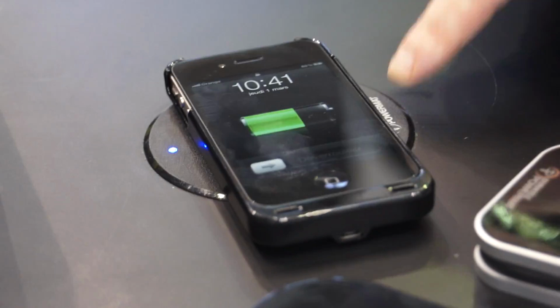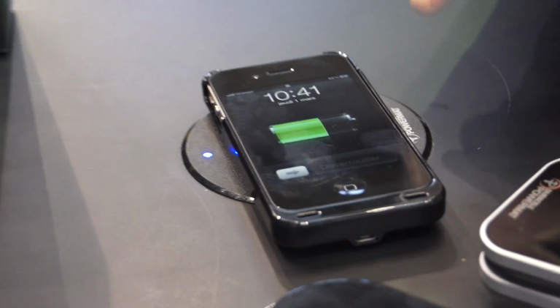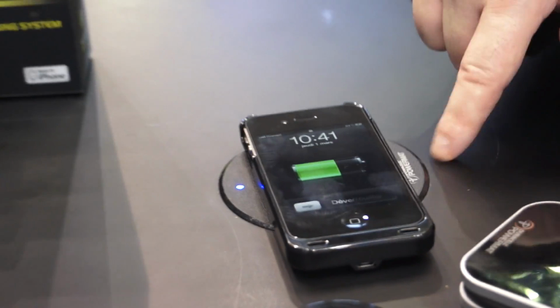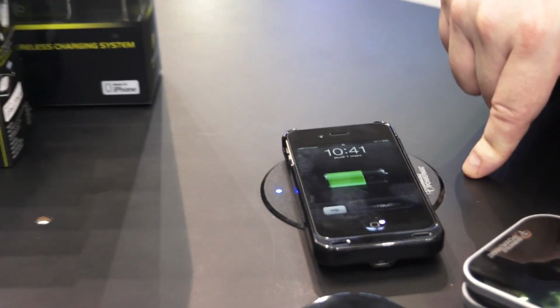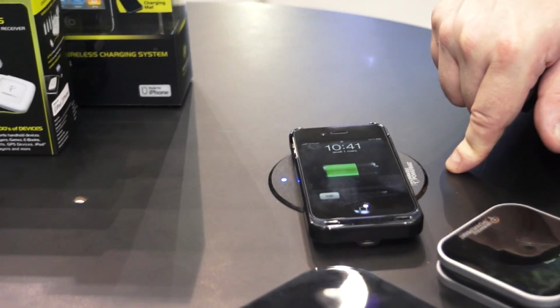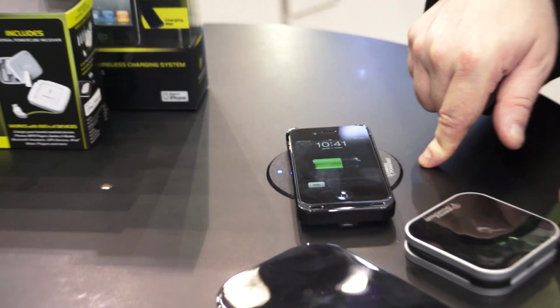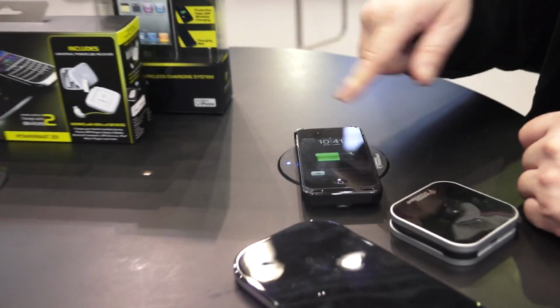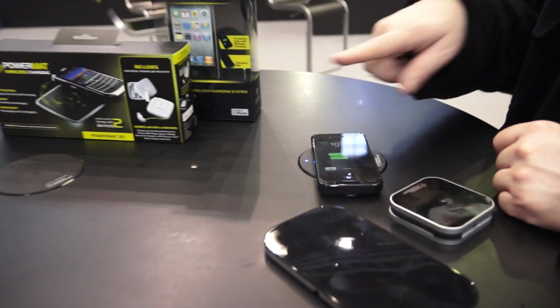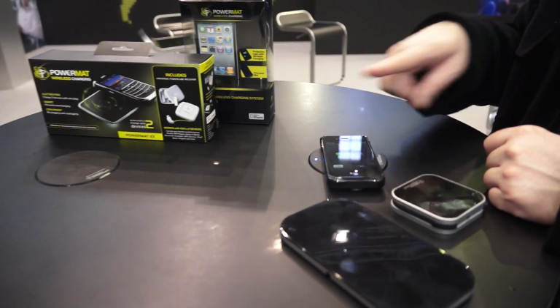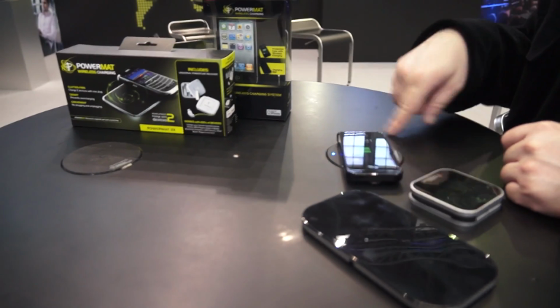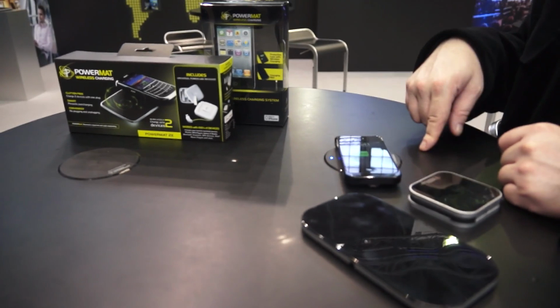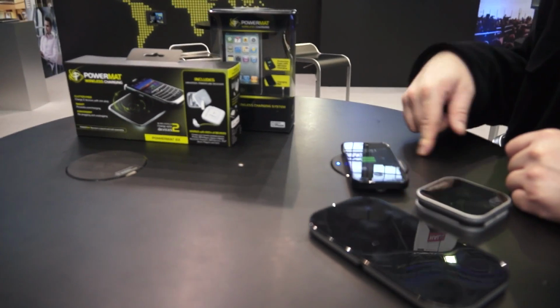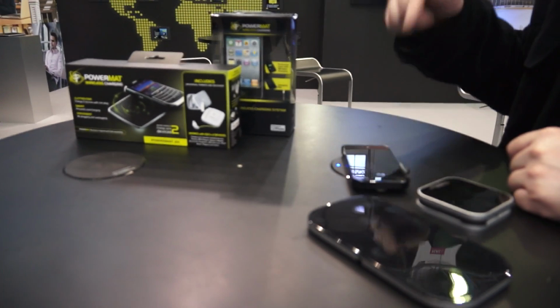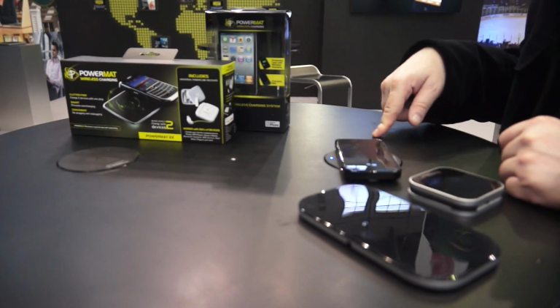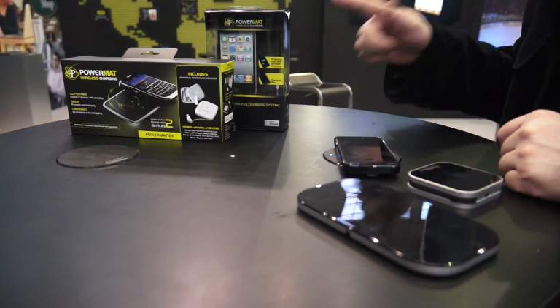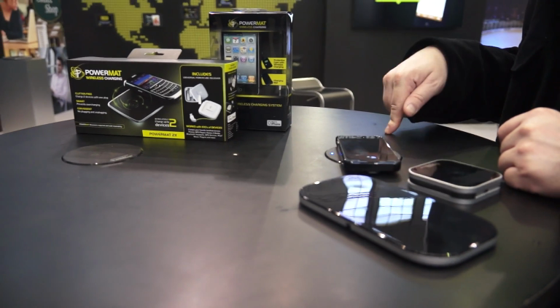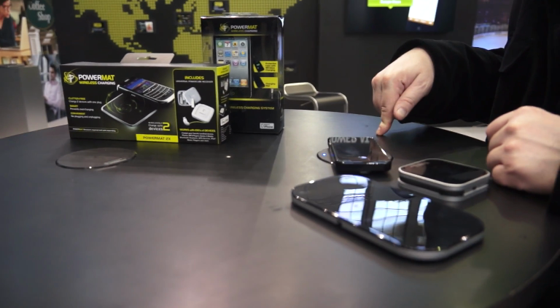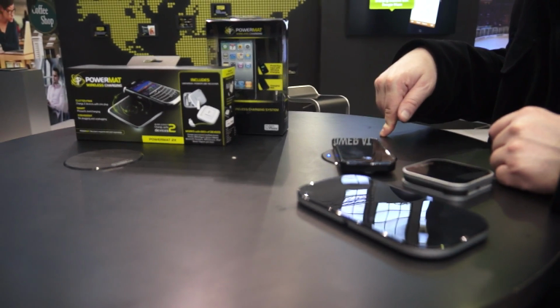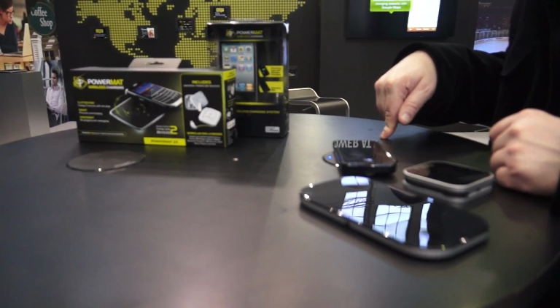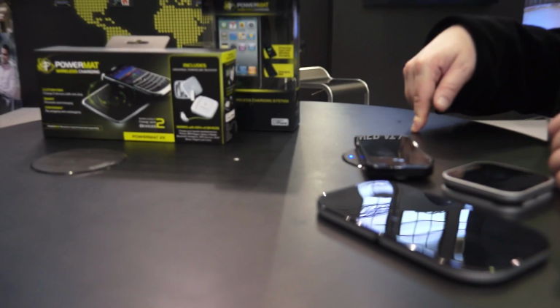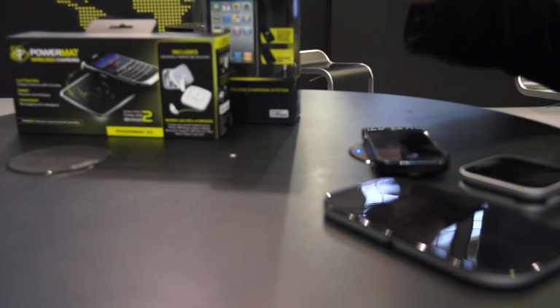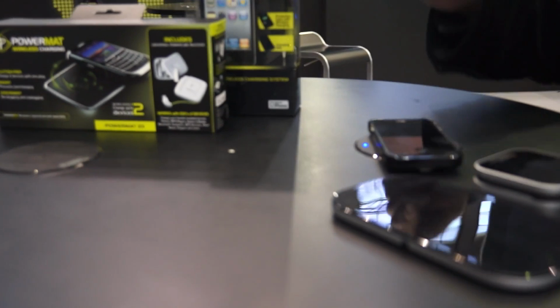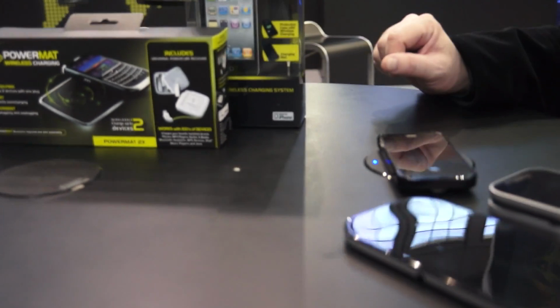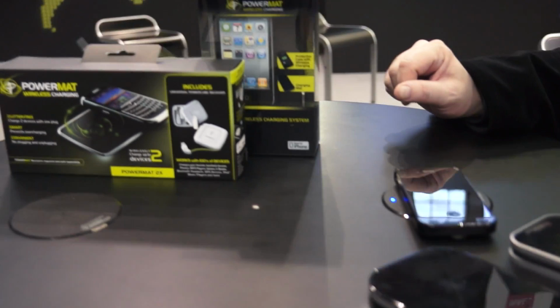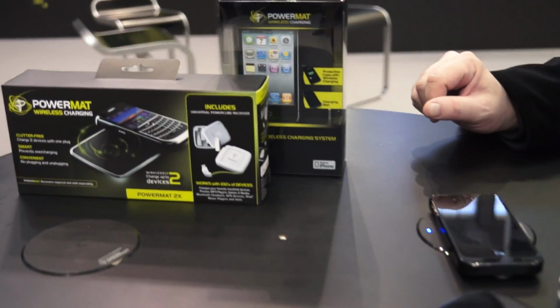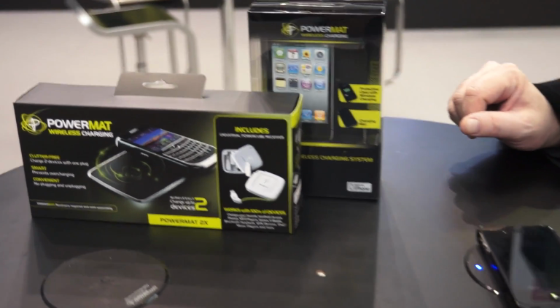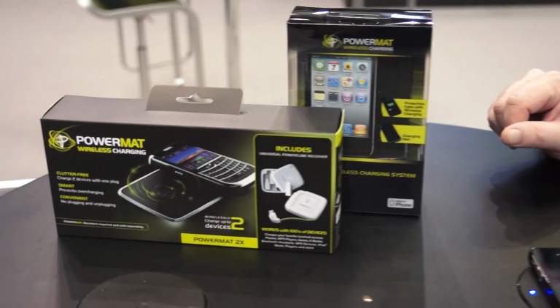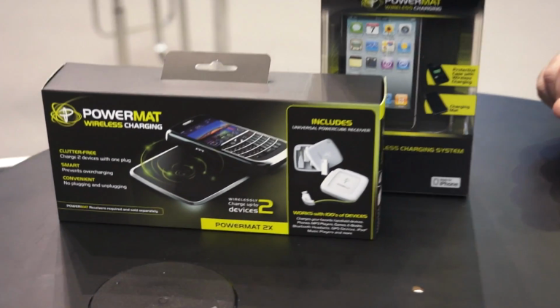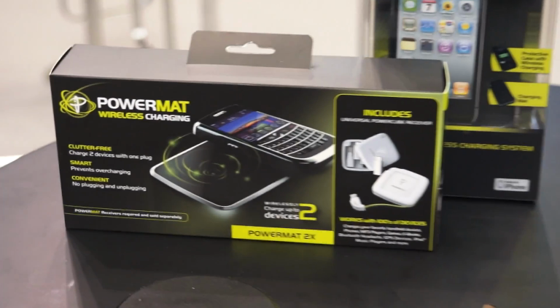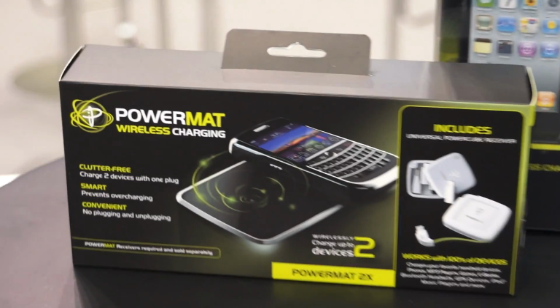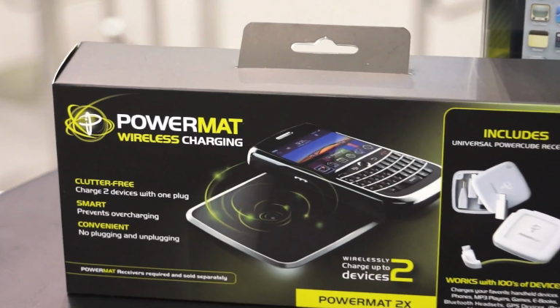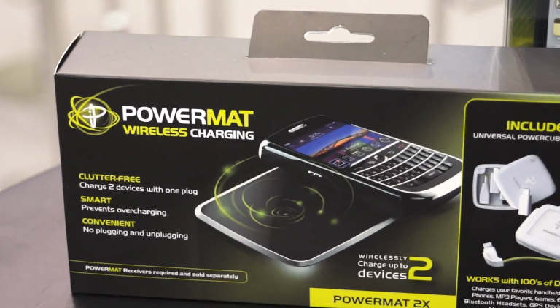This is wireless charging at its best and we can build it into just about any surface. In fact, we've just had a partnership with Madison Square Garden, and you'll be able to go watch the Knicks or the Rangers while getting wireless charging to your phones.